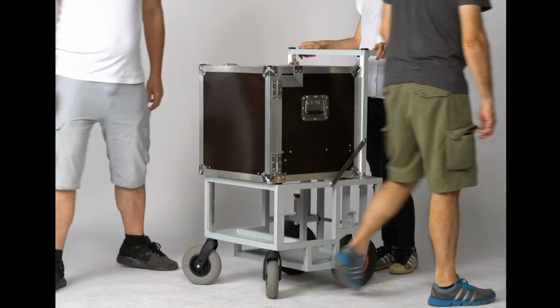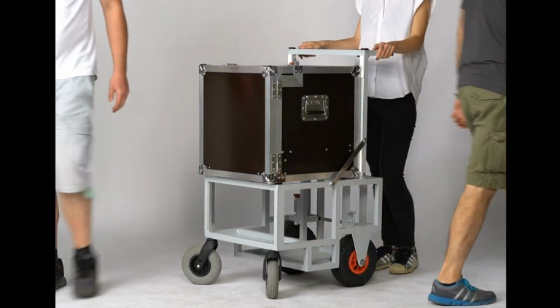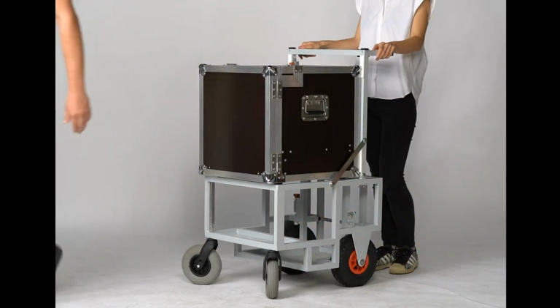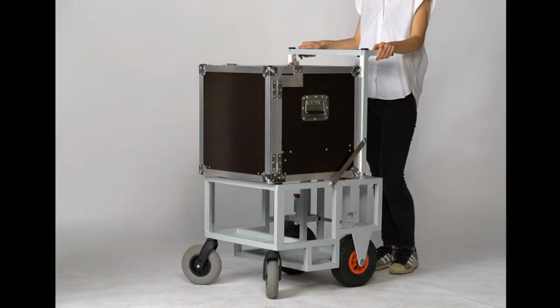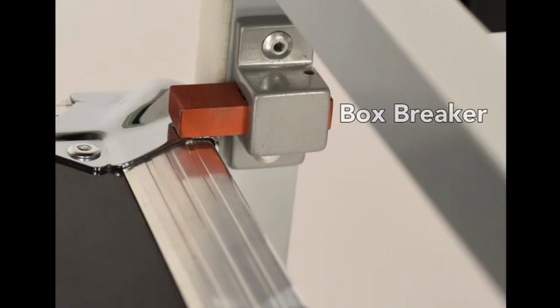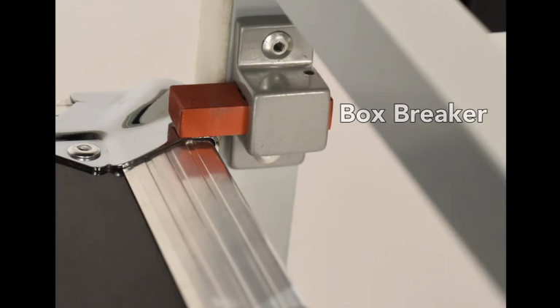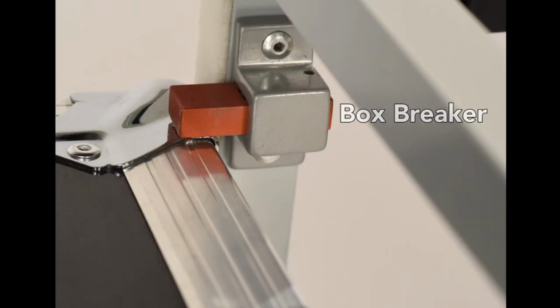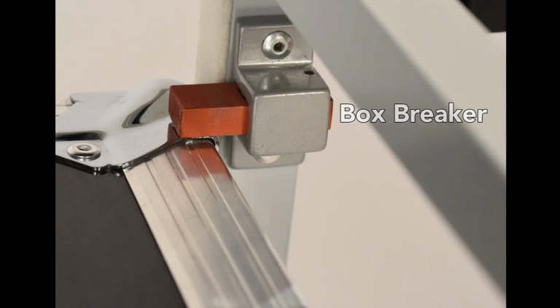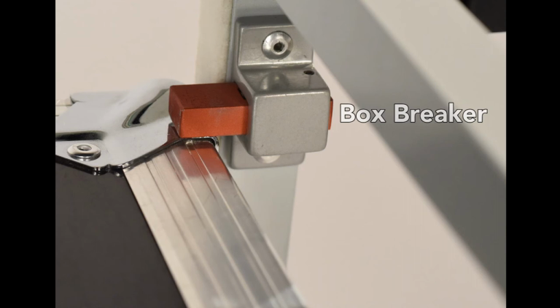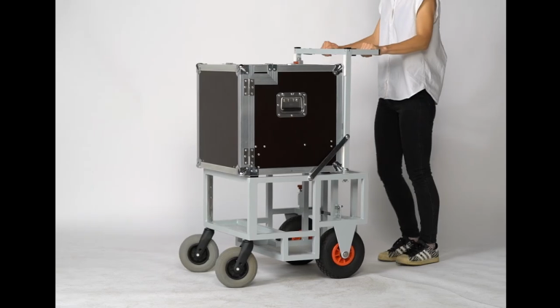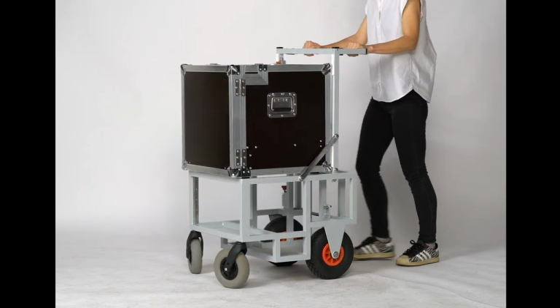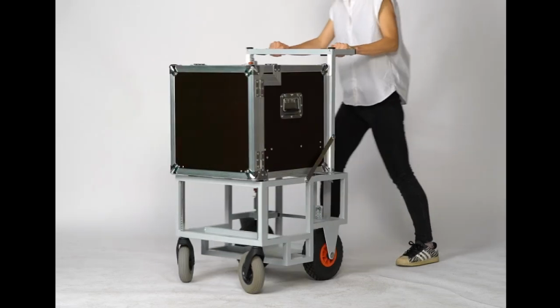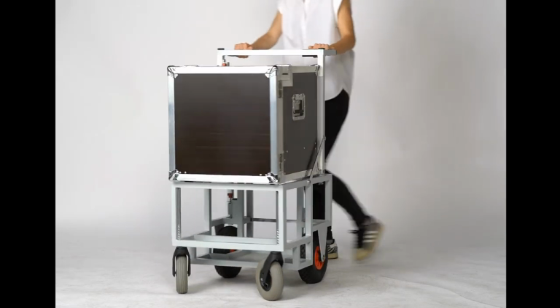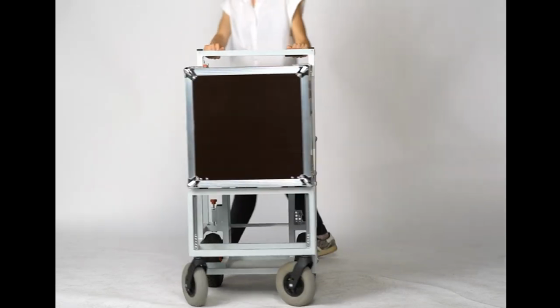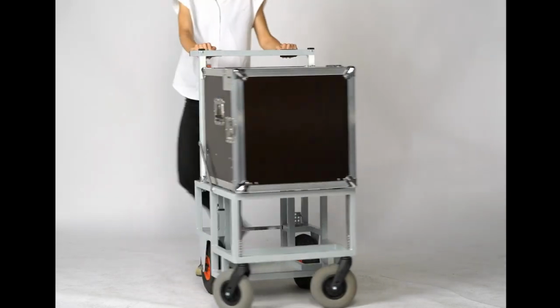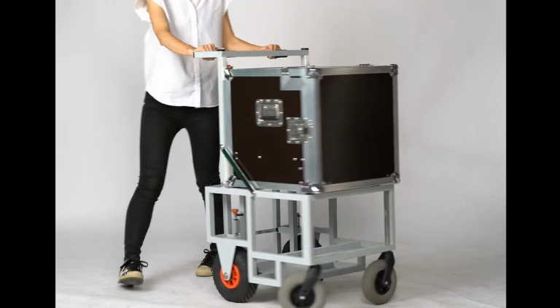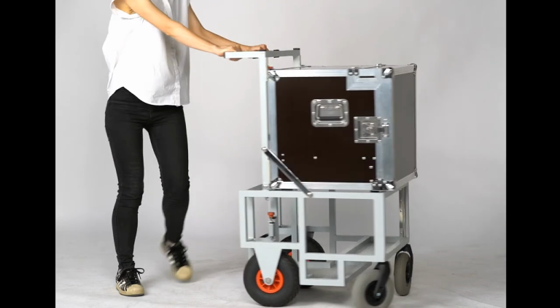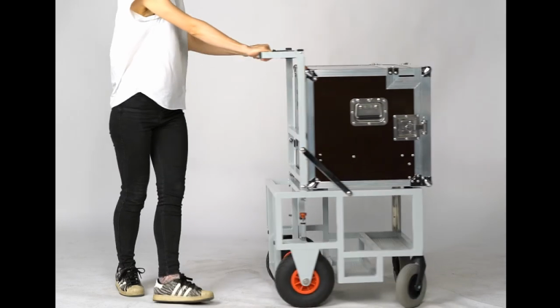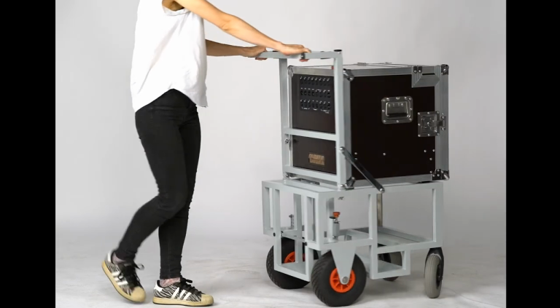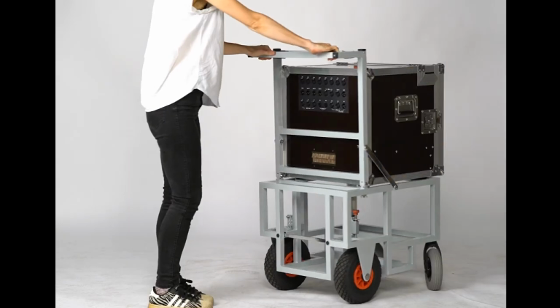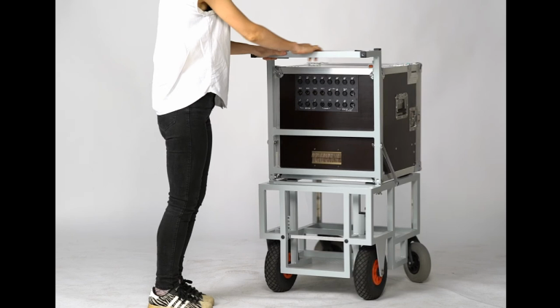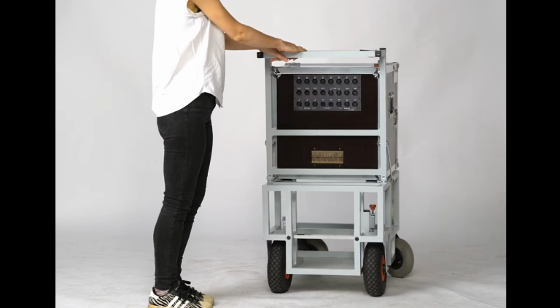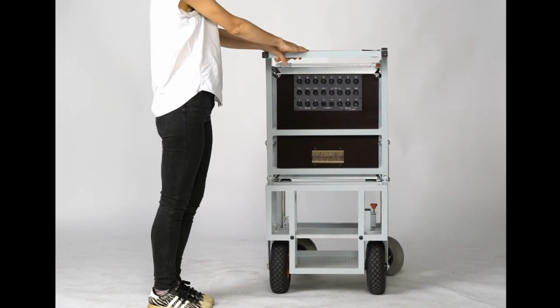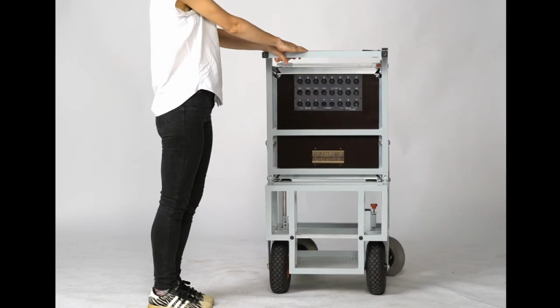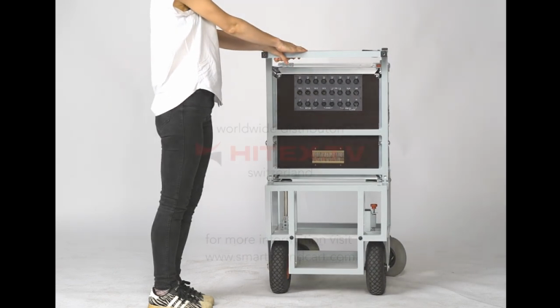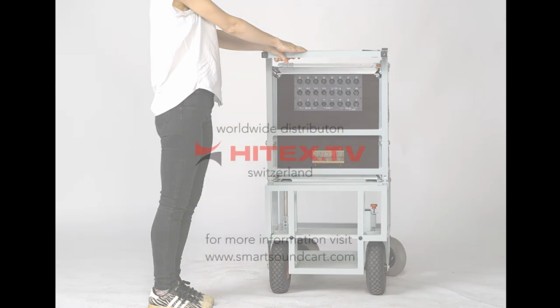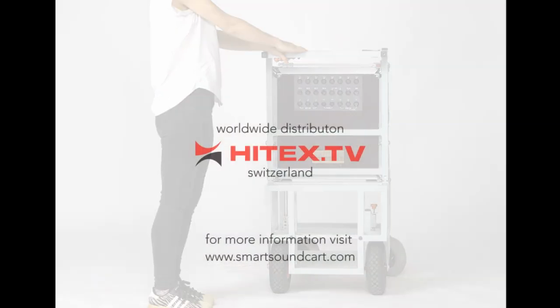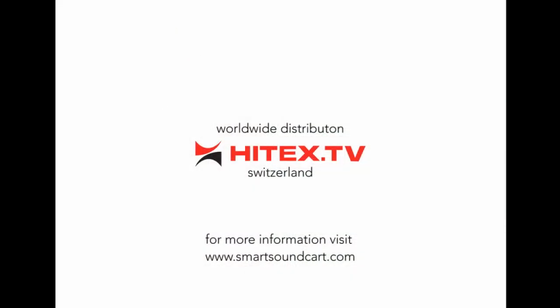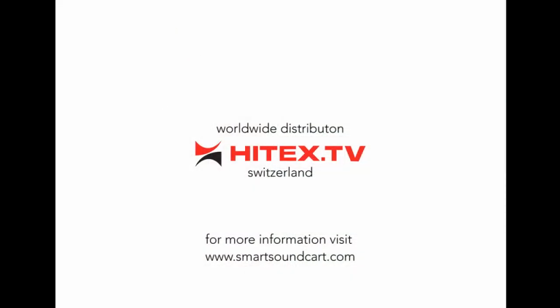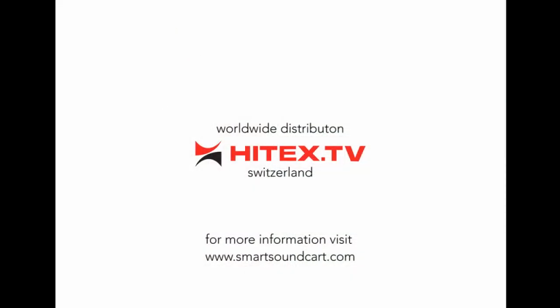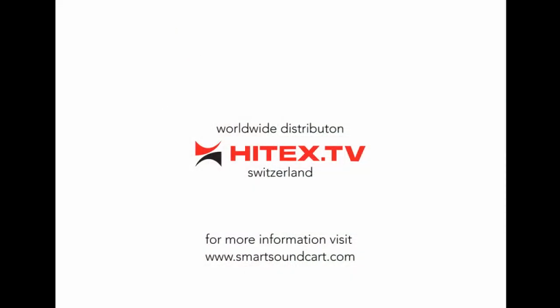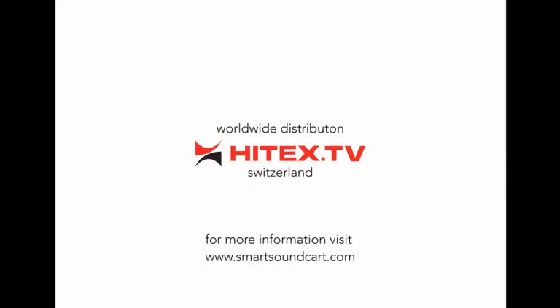Now, how easy is that? Worldwide distribution, hitex.tv, Switzerland. For more information, please visit www.smartsoundcart.com.